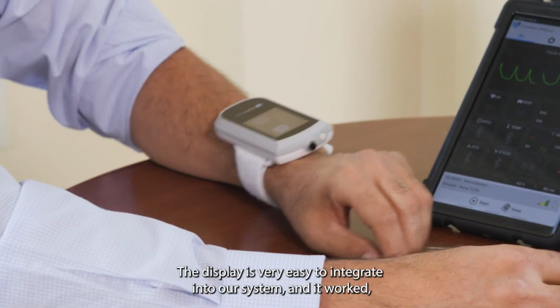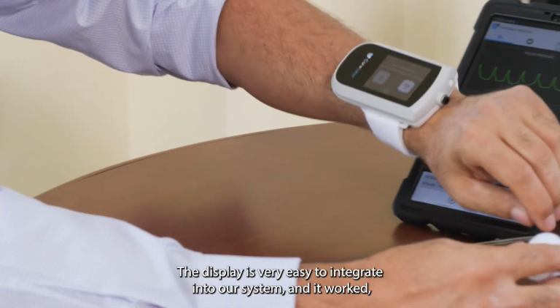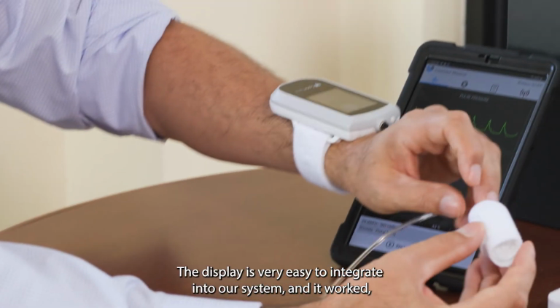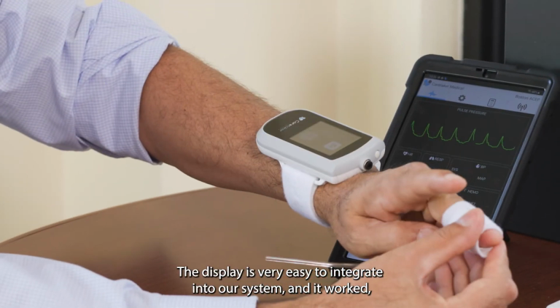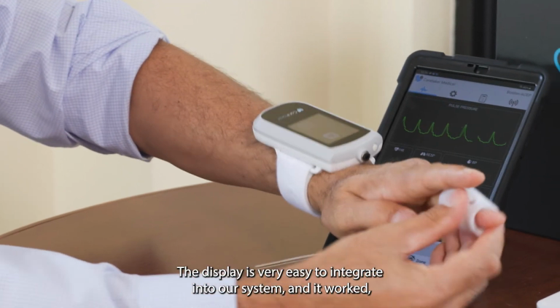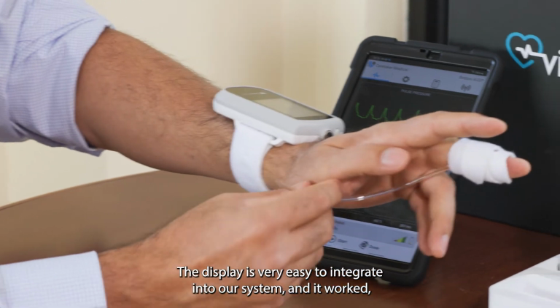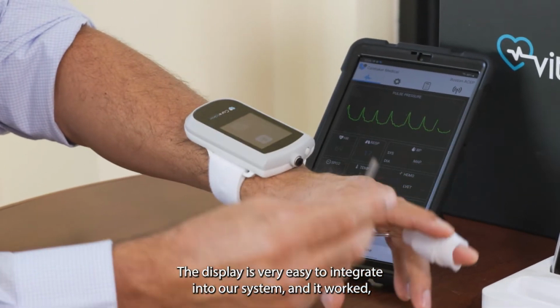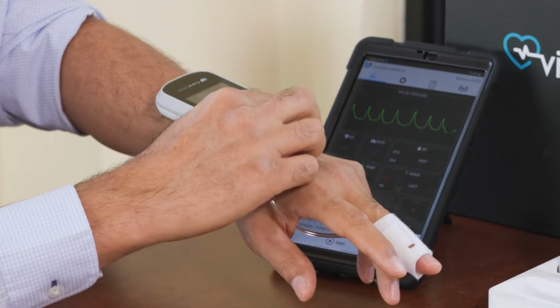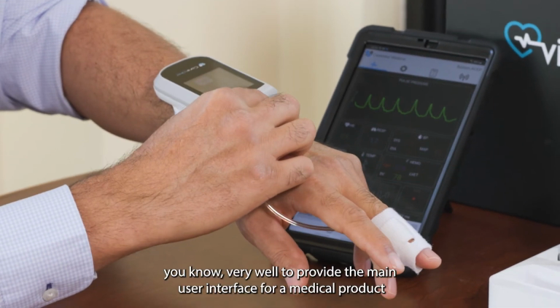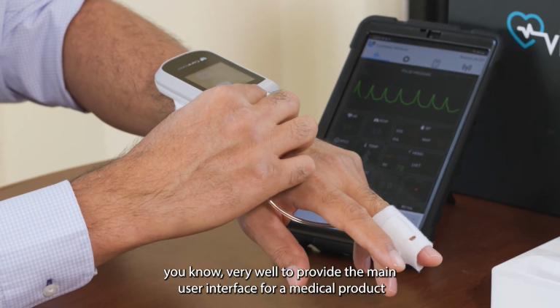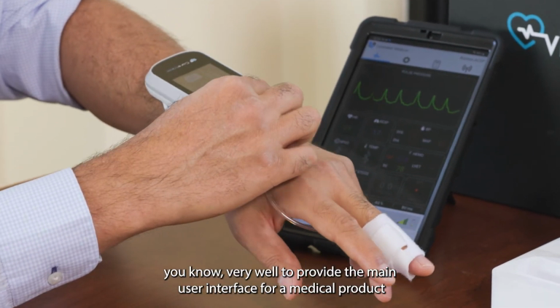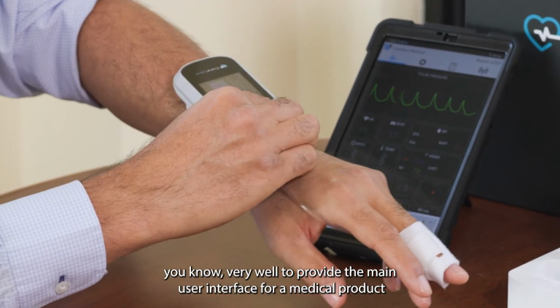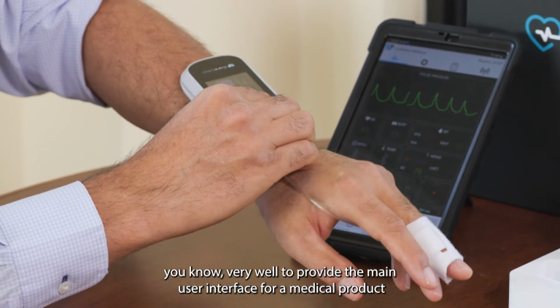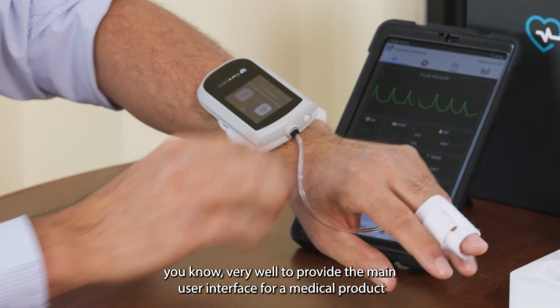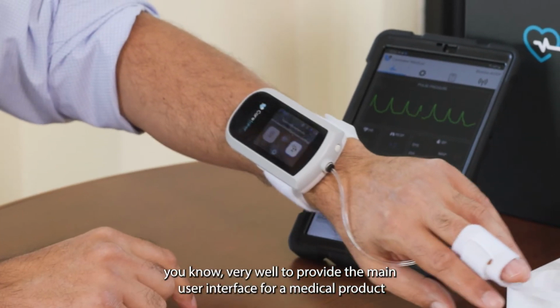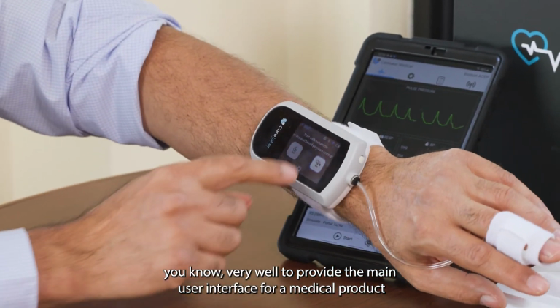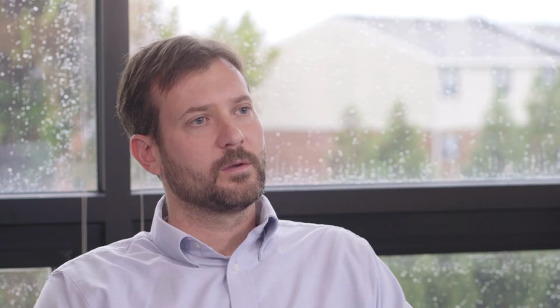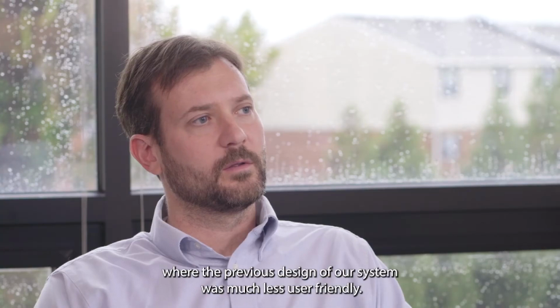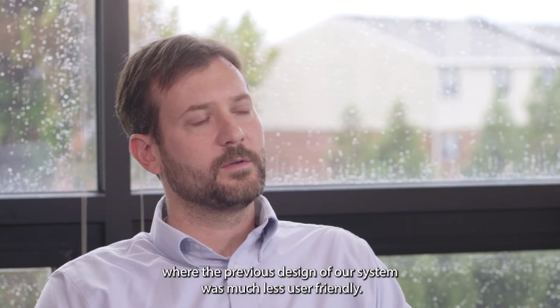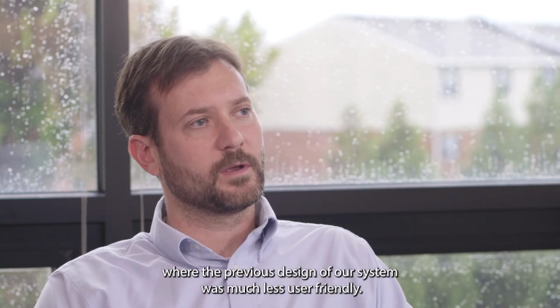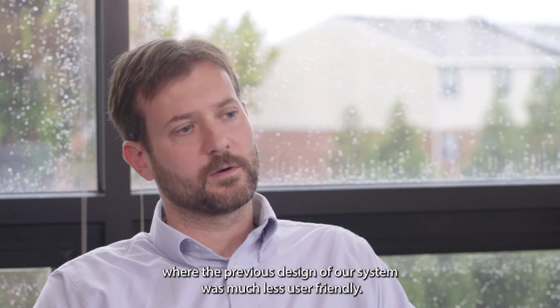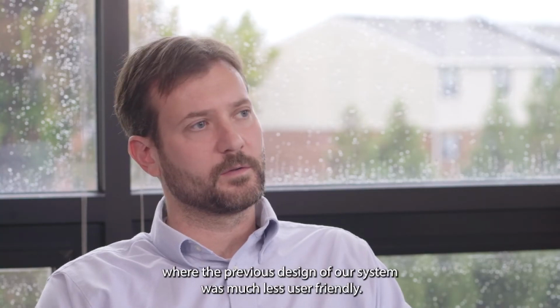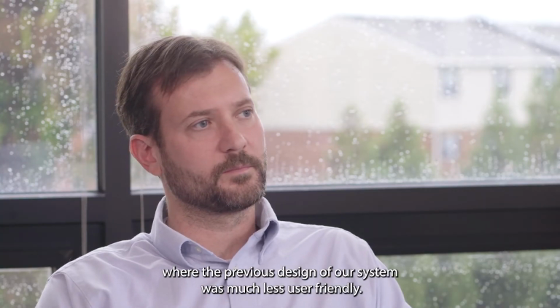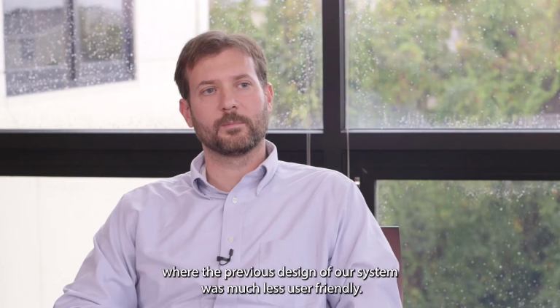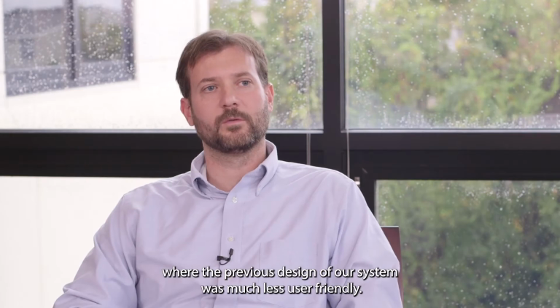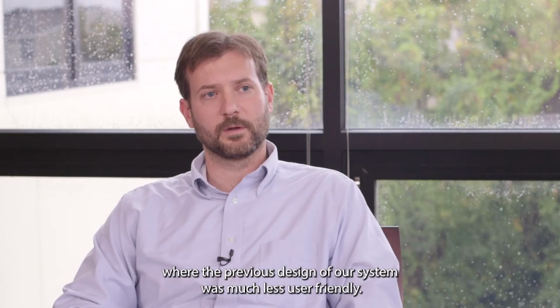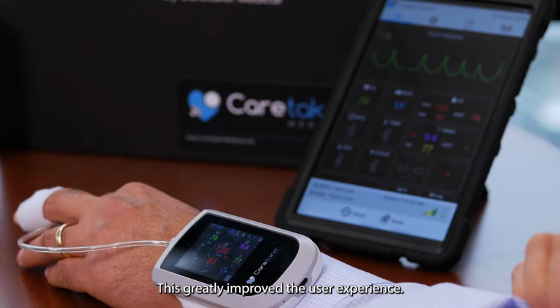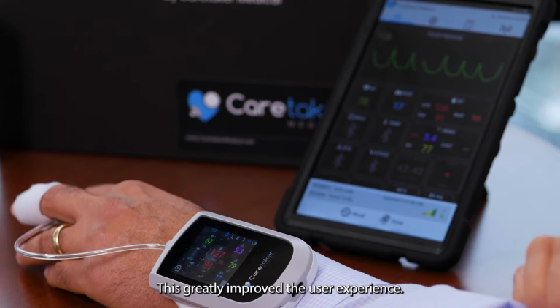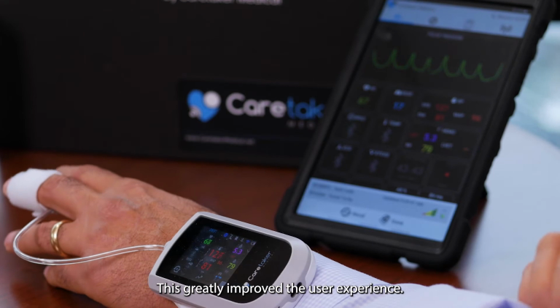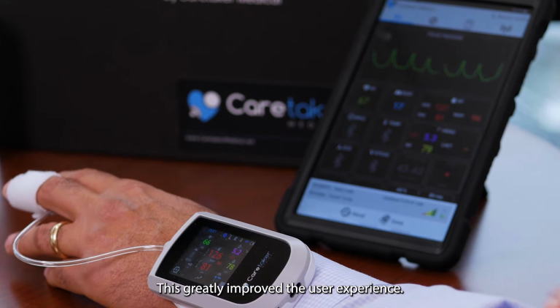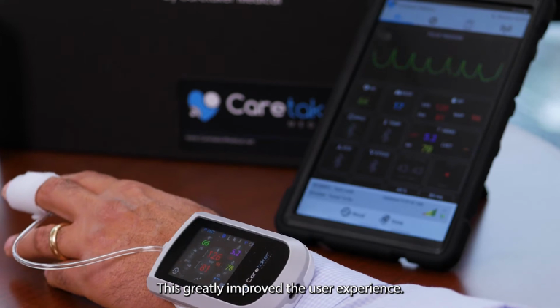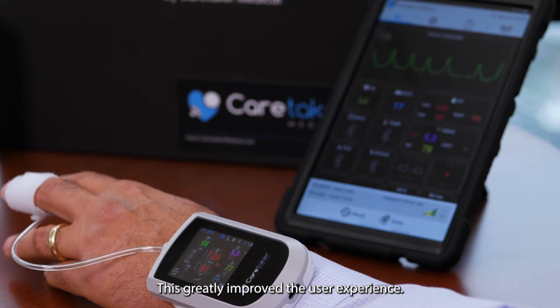The display is very easy to integrate into our system and it worked very well to provide the main user interface for a medical product, where the previous design of our system was much less user-friendly. This greatly improved the user experience.